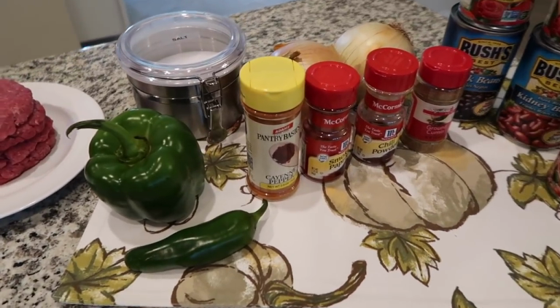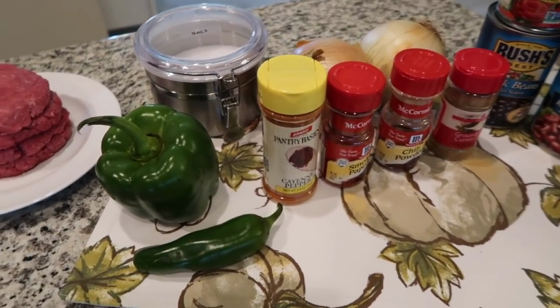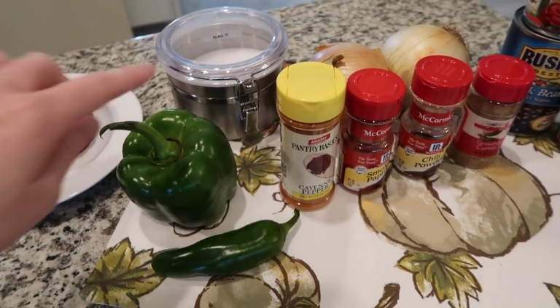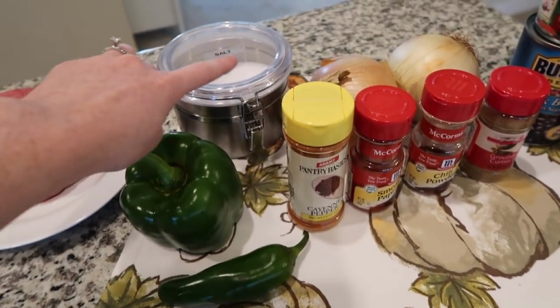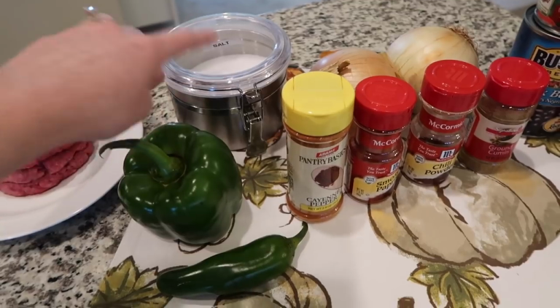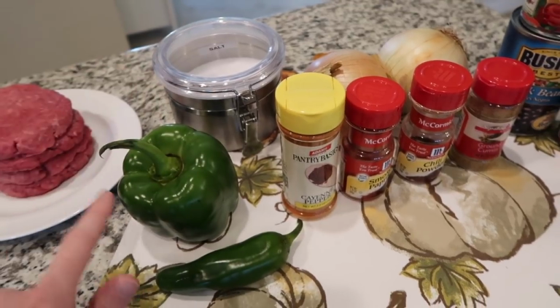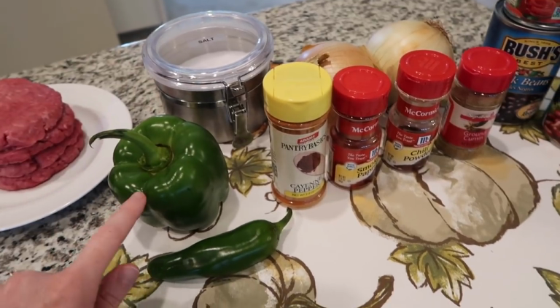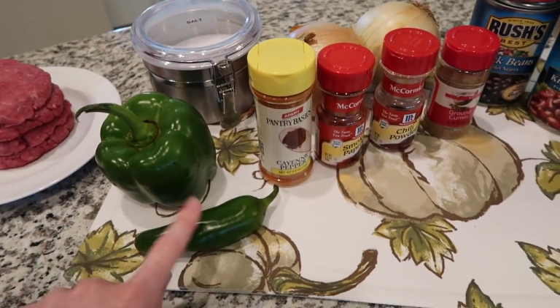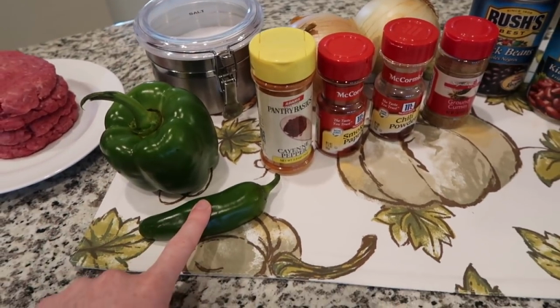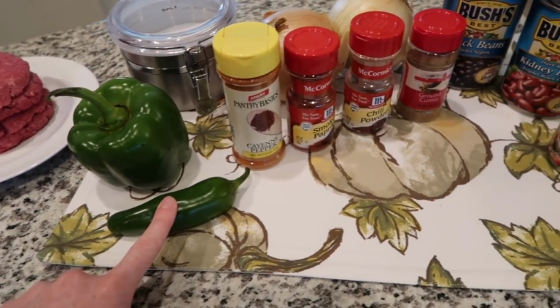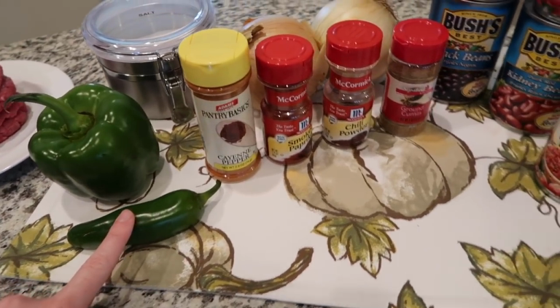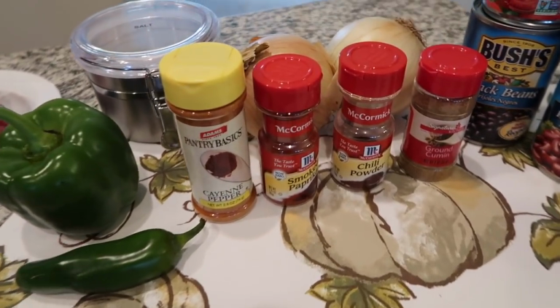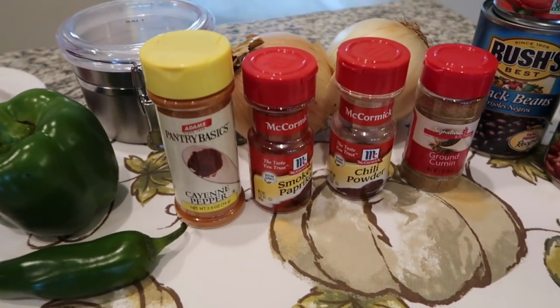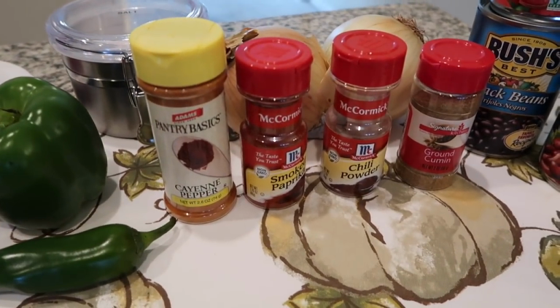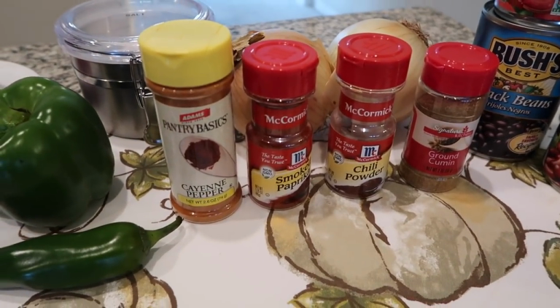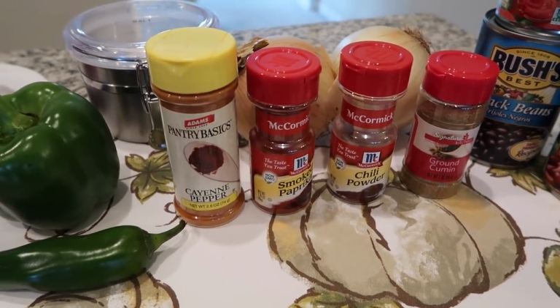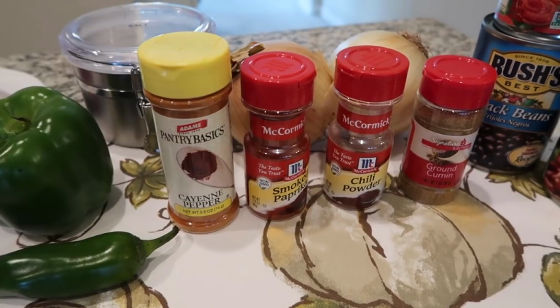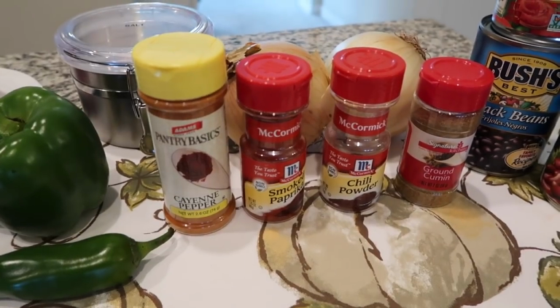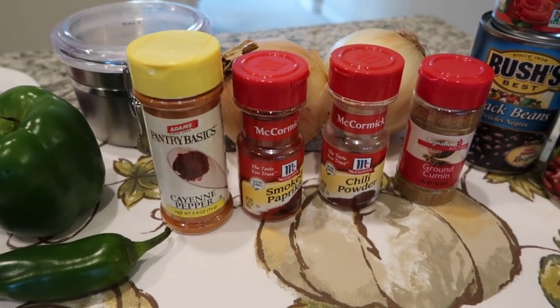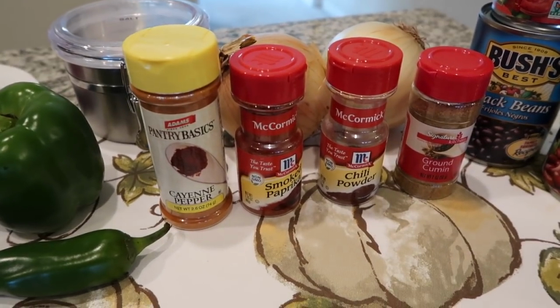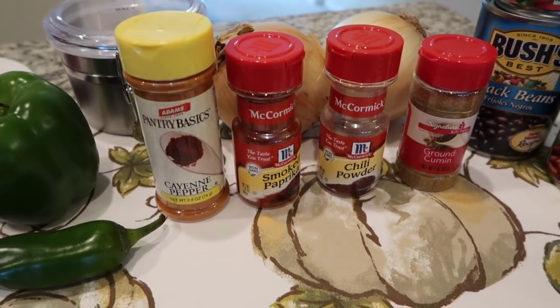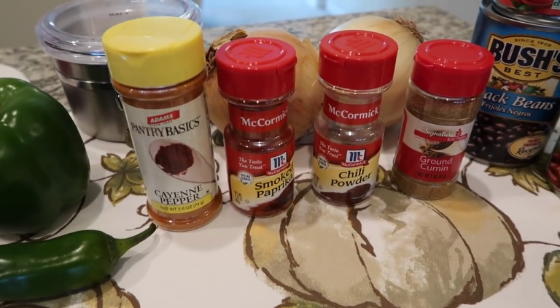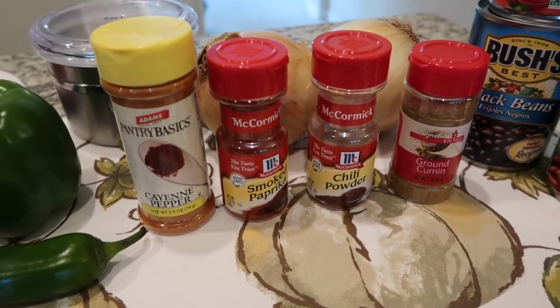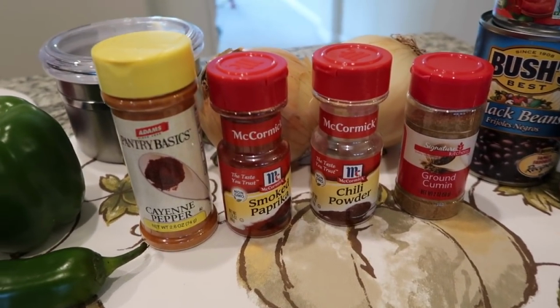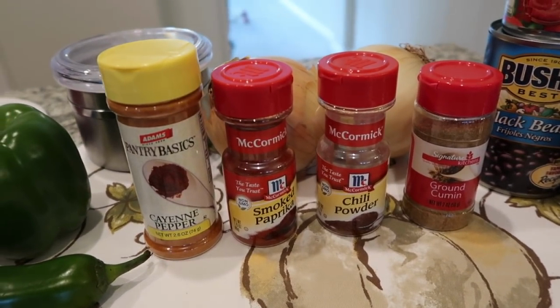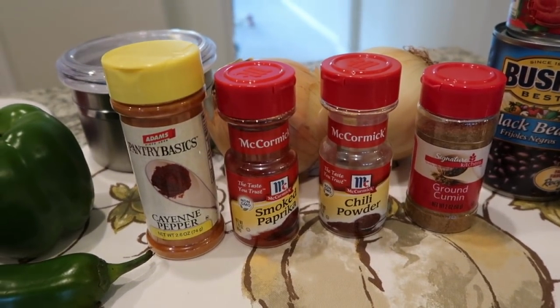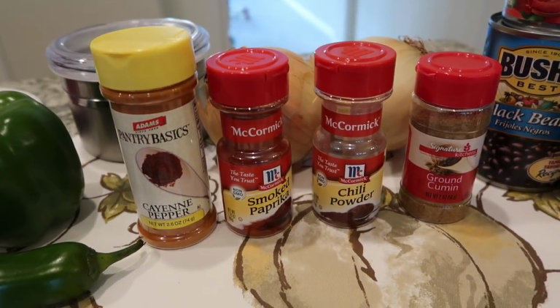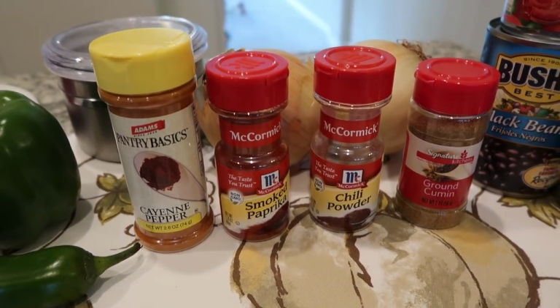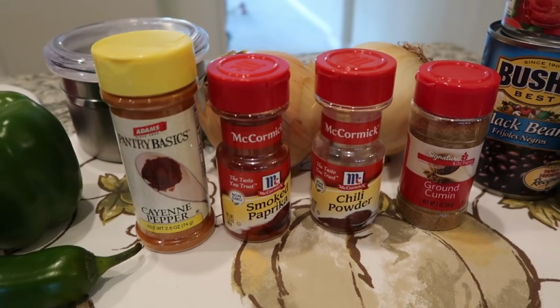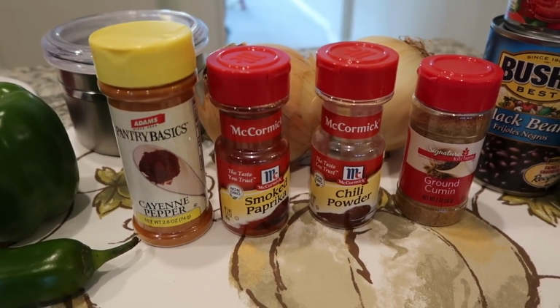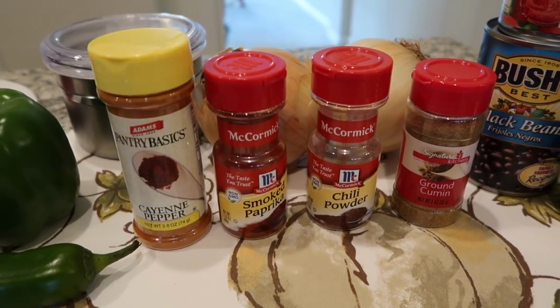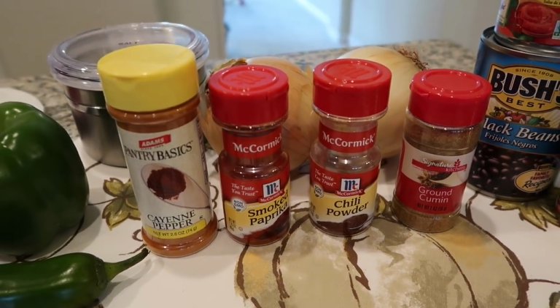Aside from that, you also need some salt, a green pepper, a jalapeño pepper, and then for seasonings you'll need cayenne pepper, smoked paprika — and if you can't get smoked, then just get regular — chili powder, and ground cumin.